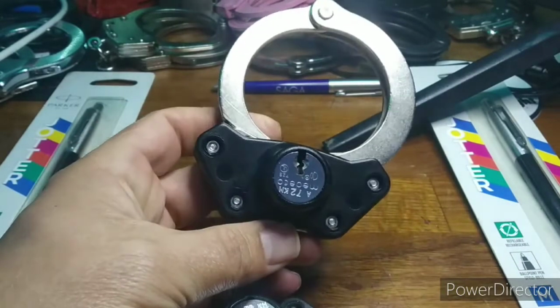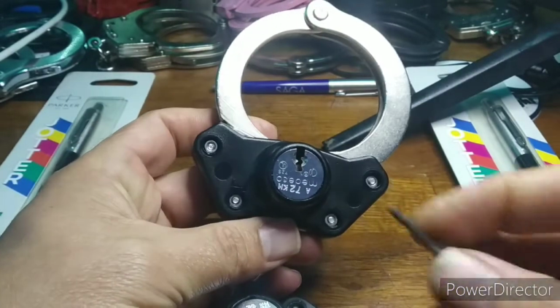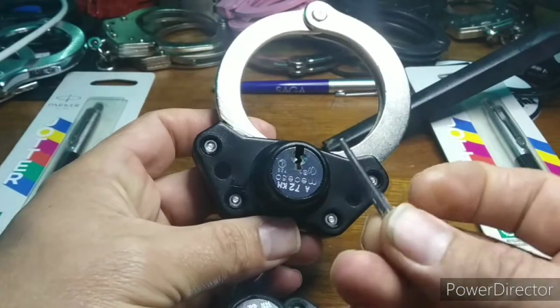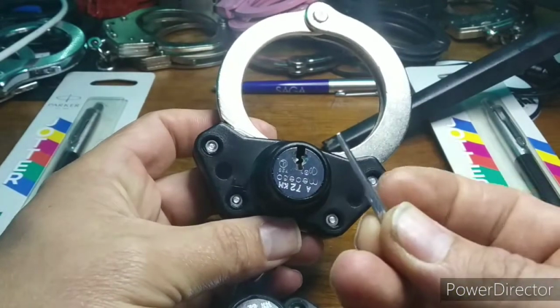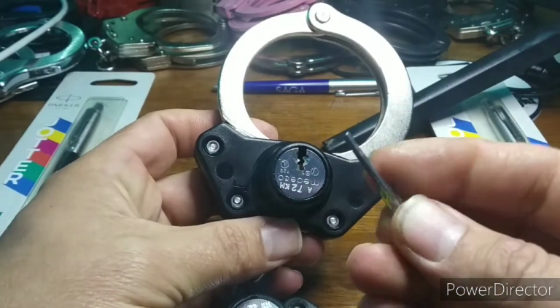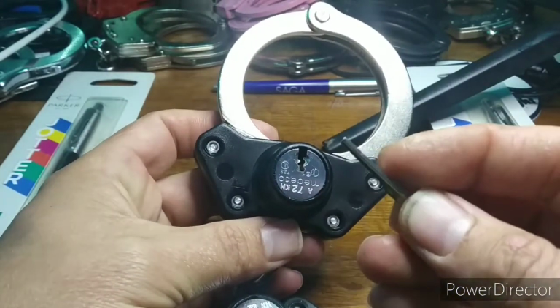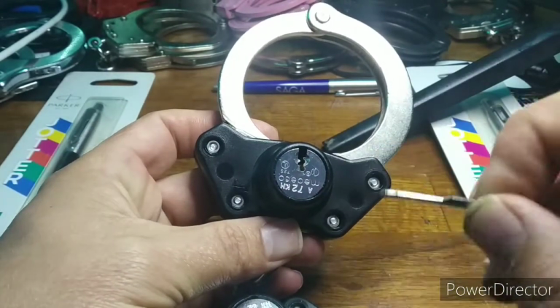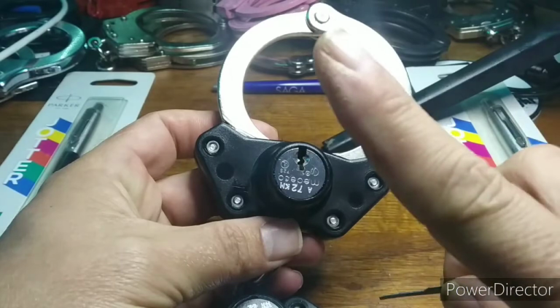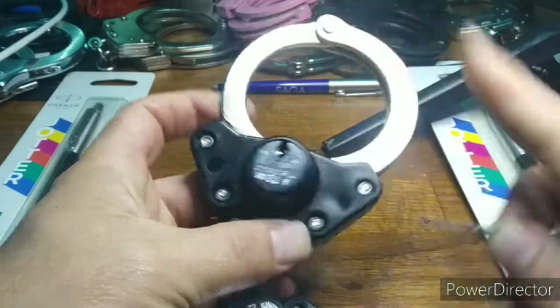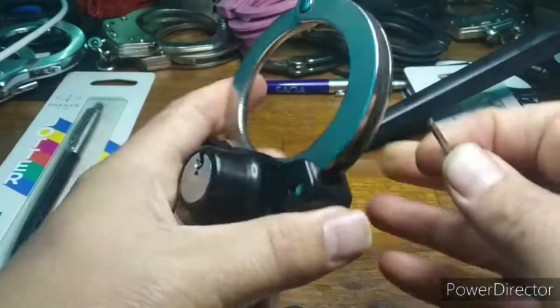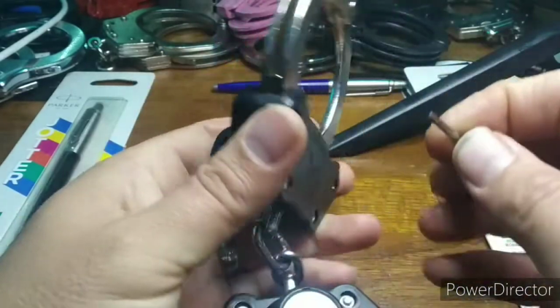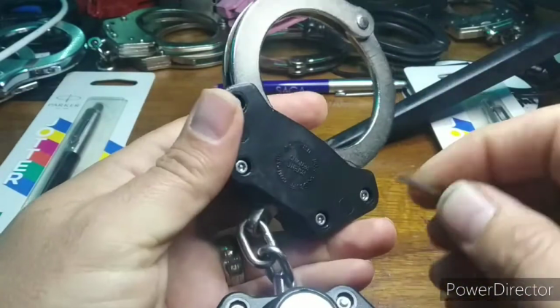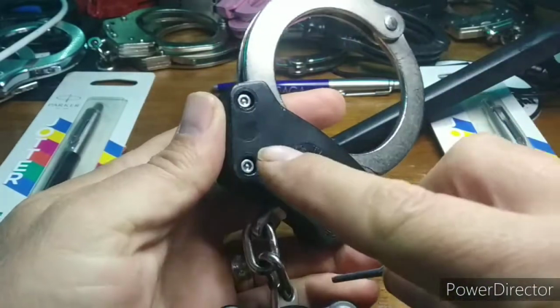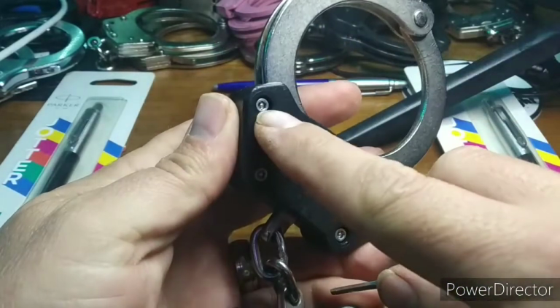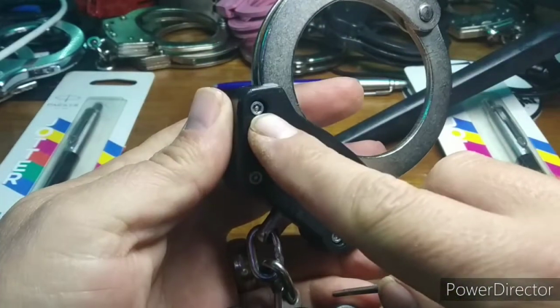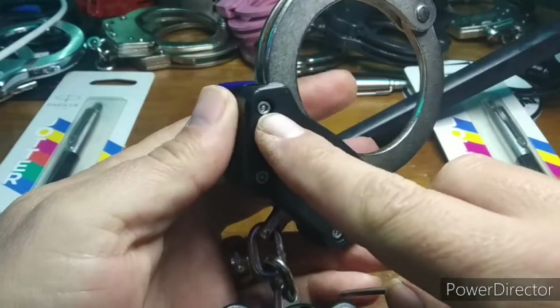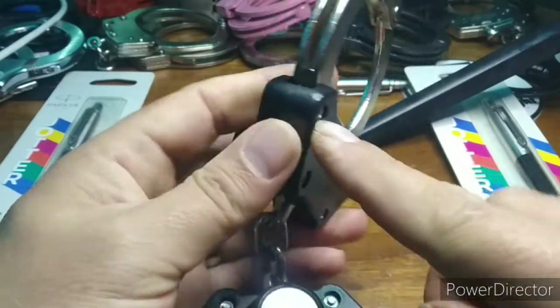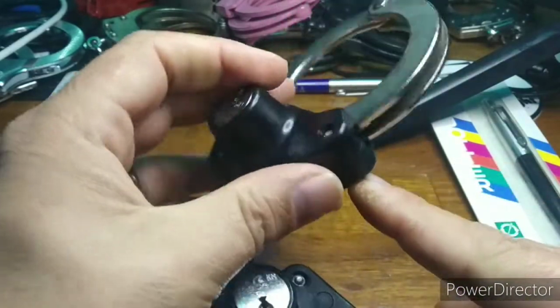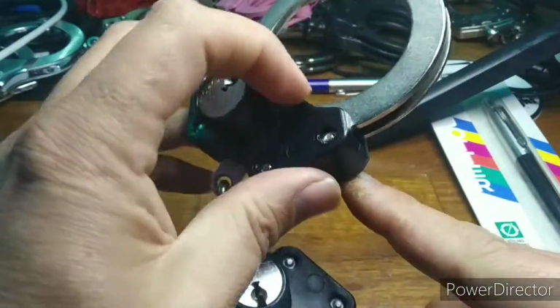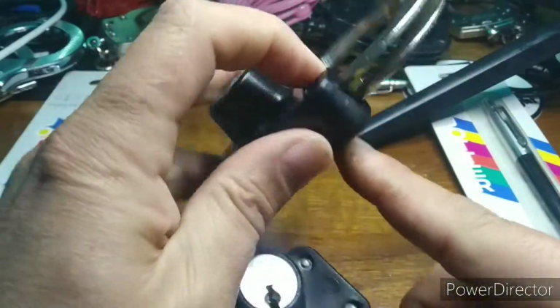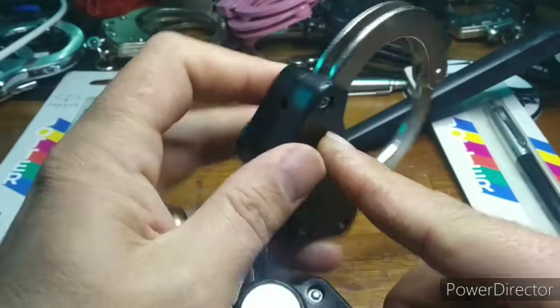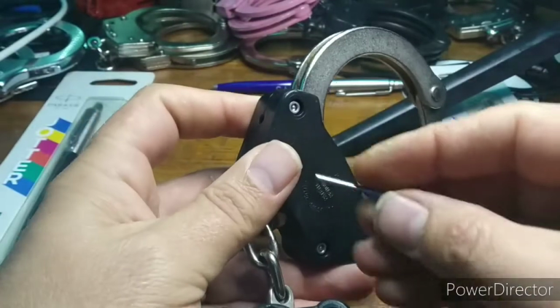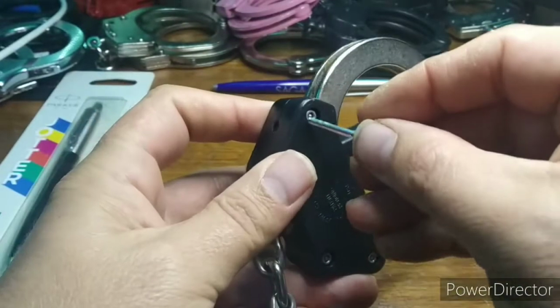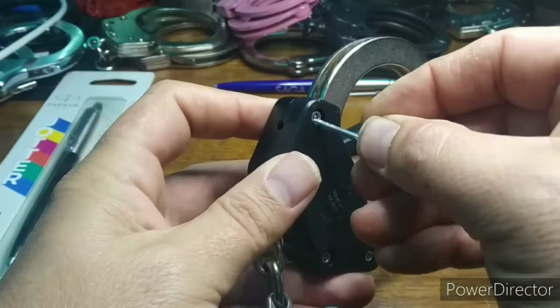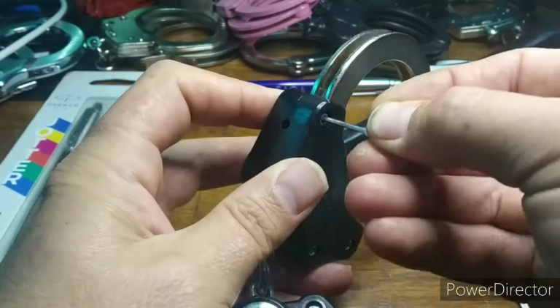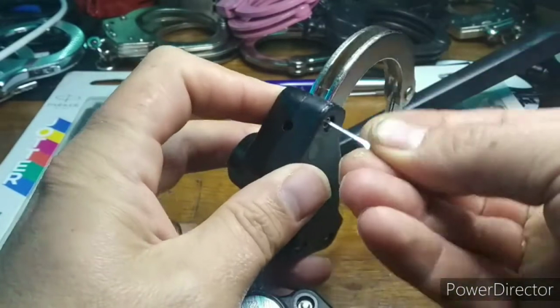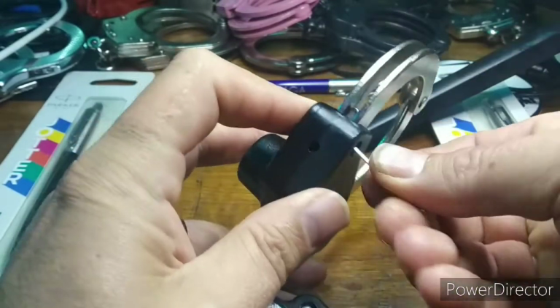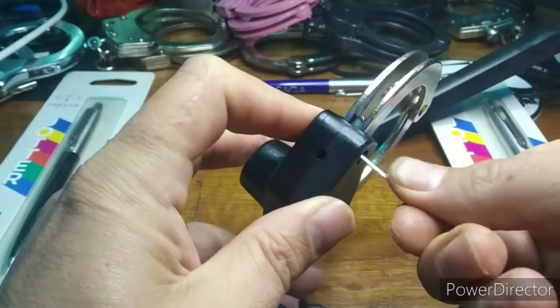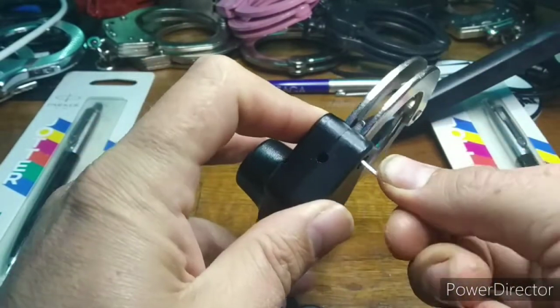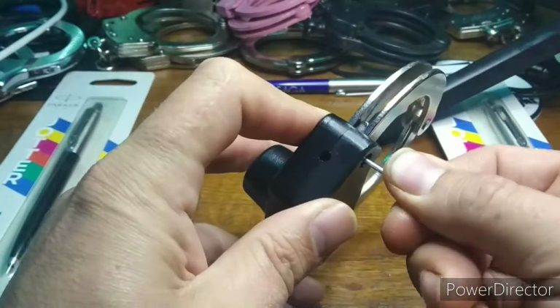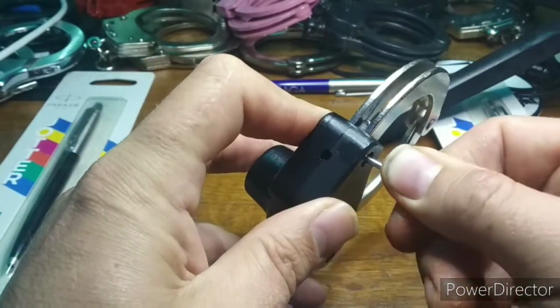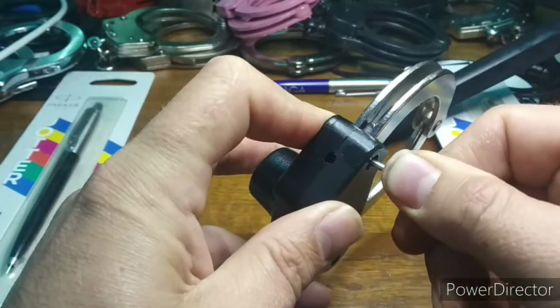We are not even going to try and attack the rock-solid Medeco 72's cam lock. That has three pins and a sidebar — I can't even pick it yet. We are going to attack the securing arrangements.